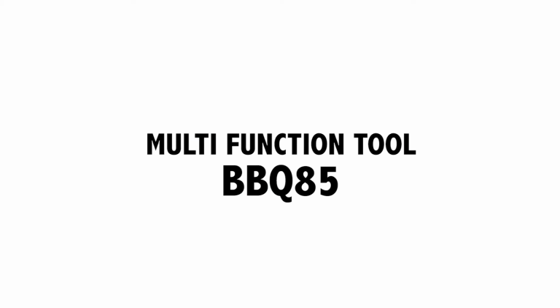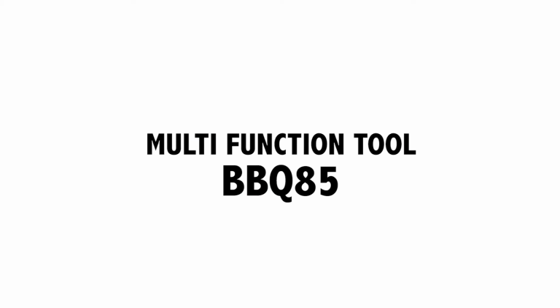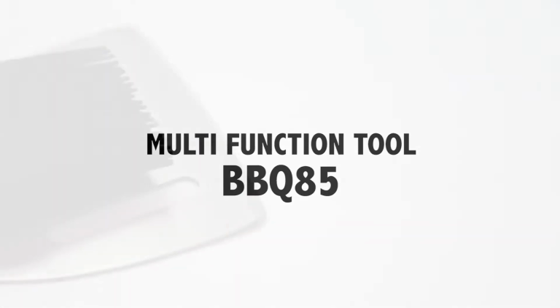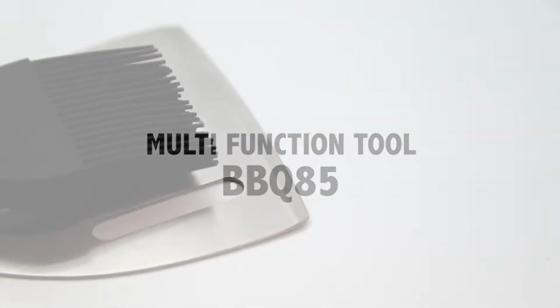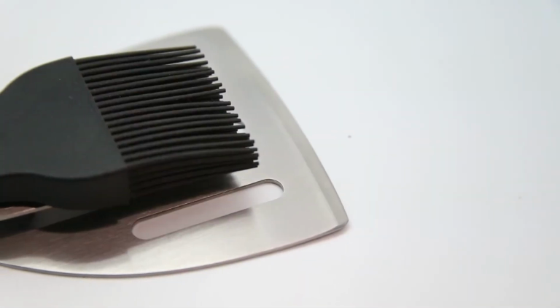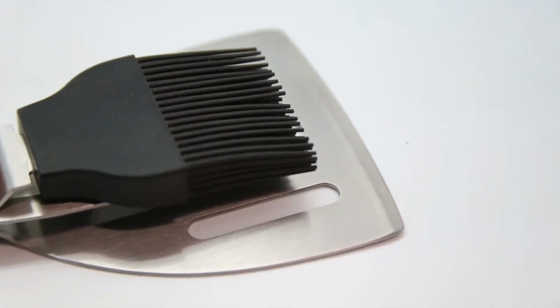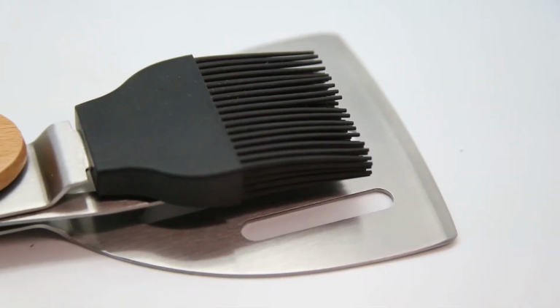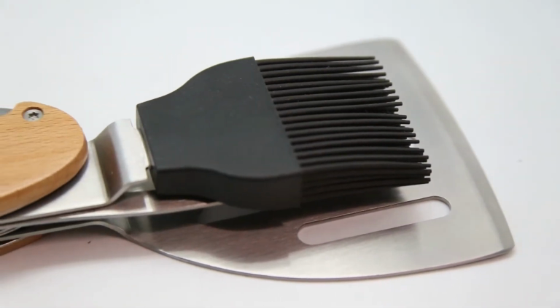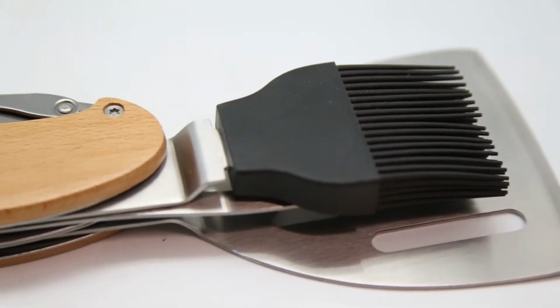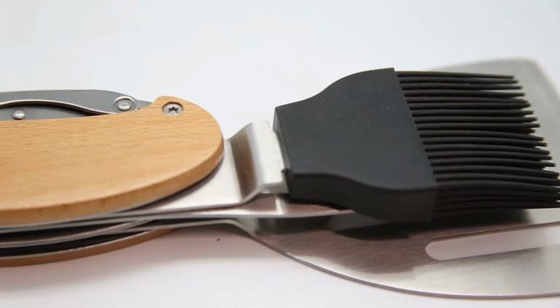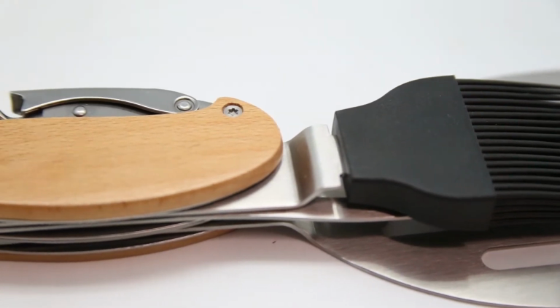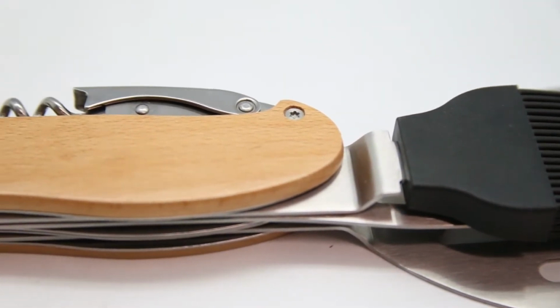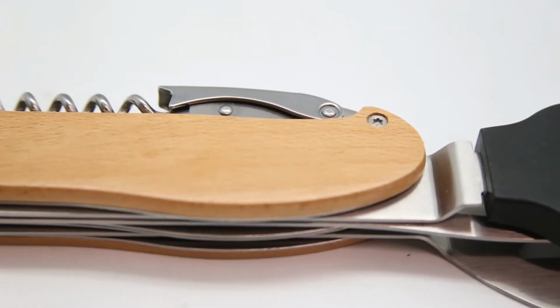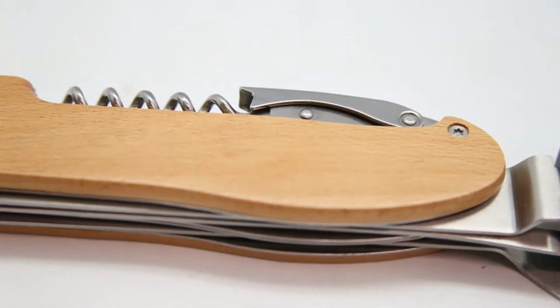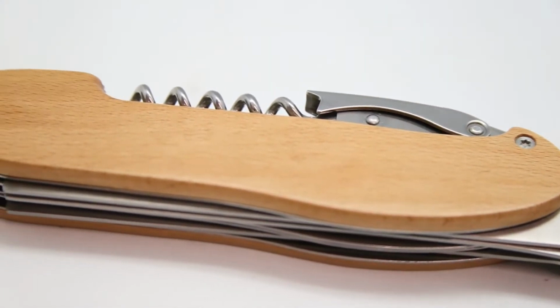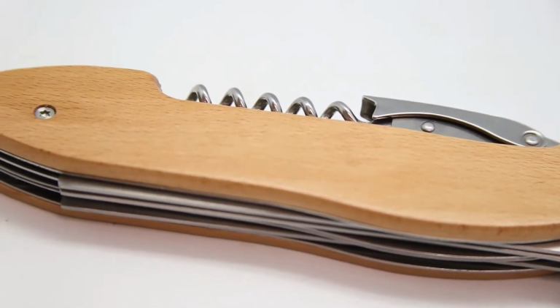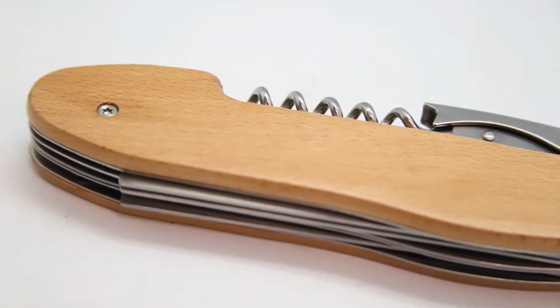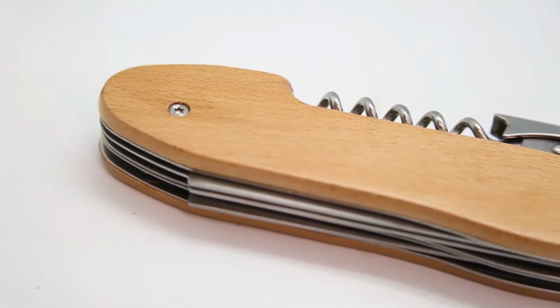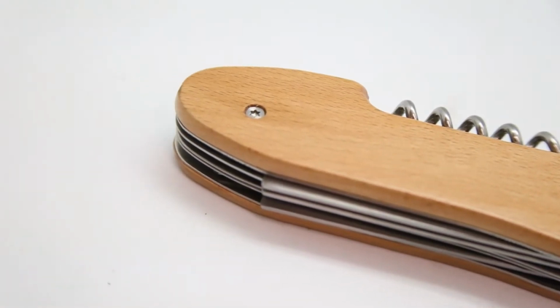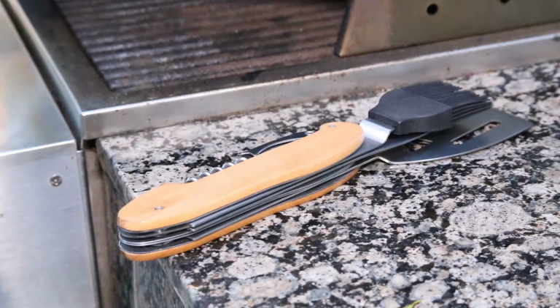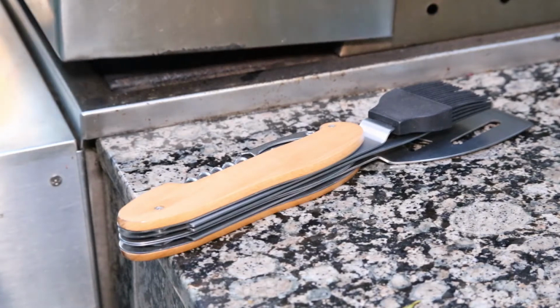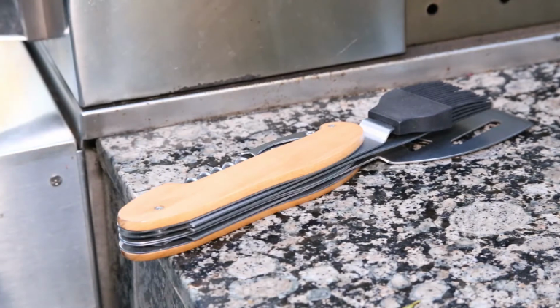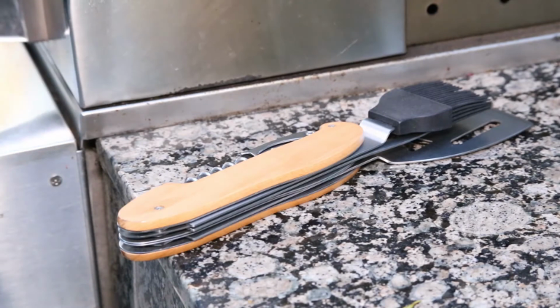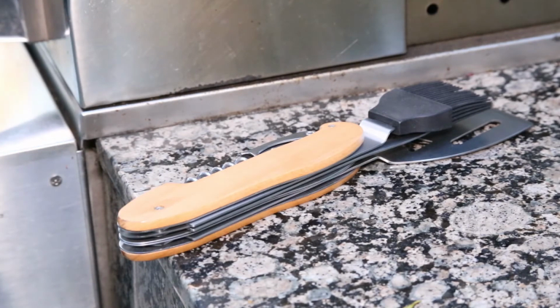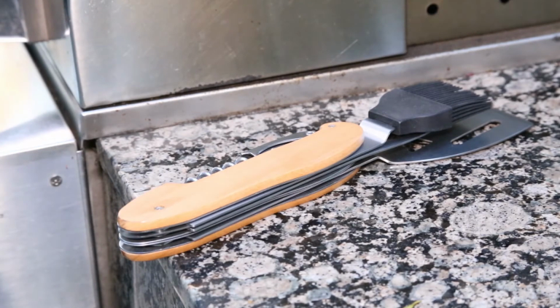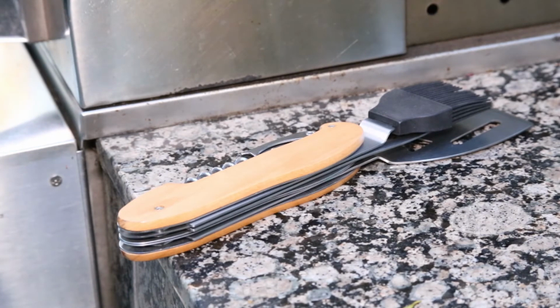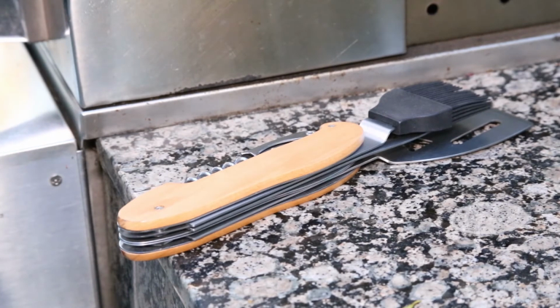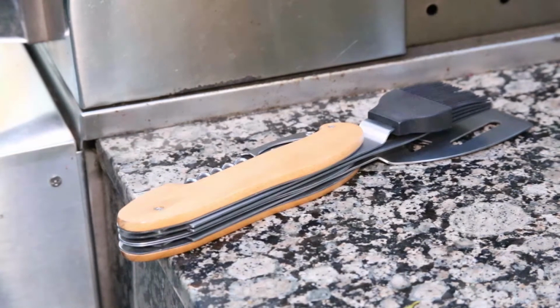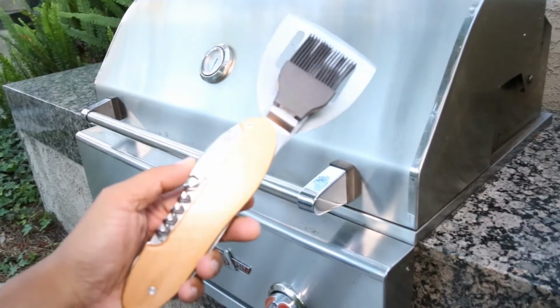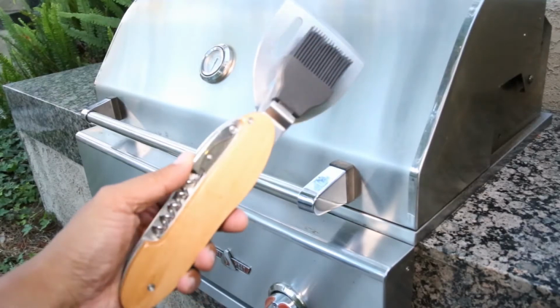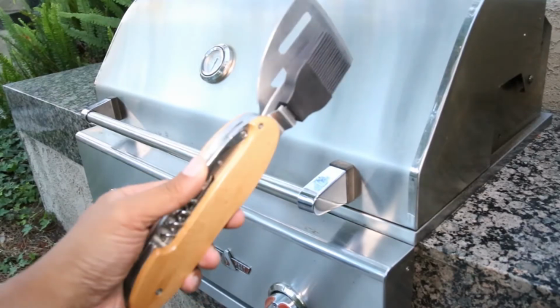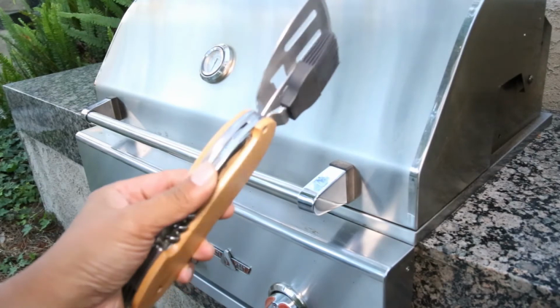Barbecue with style using this multifunction tool that acts as a spatula, fork, basting brush, wine corkscrew, and bottle opener — all compacted into a simple Swiss Army knife-like design. Everything you need is literally in the palm of your hands.